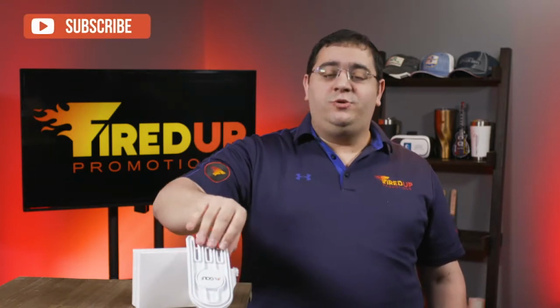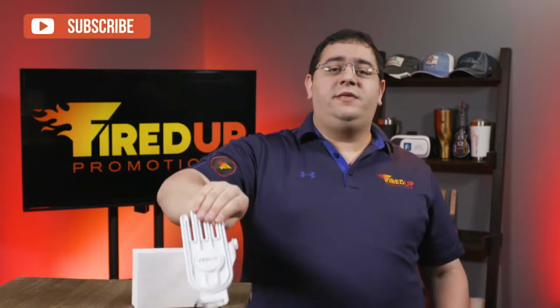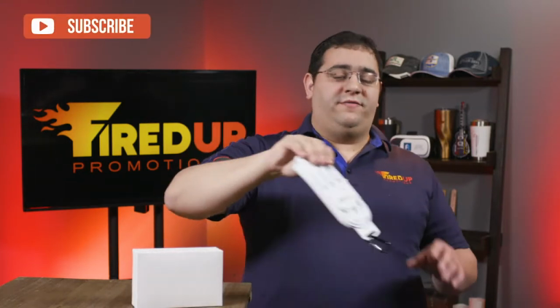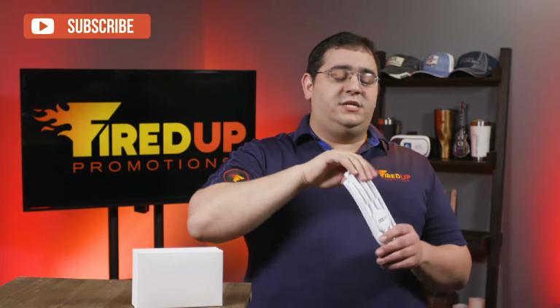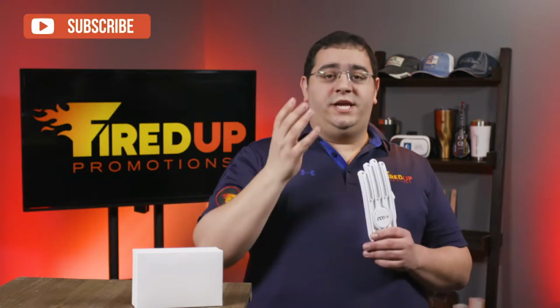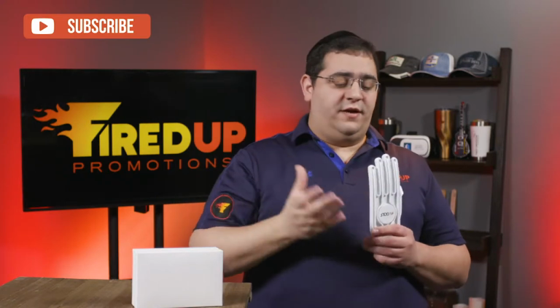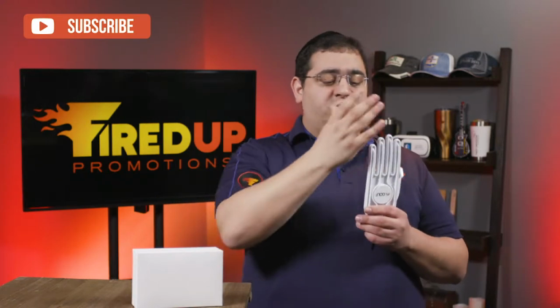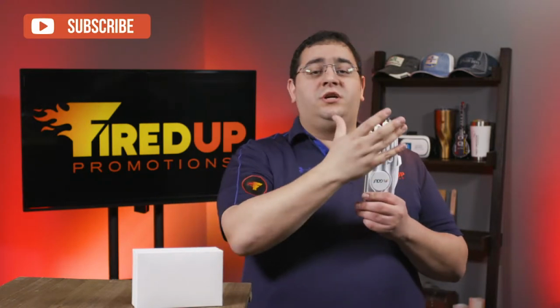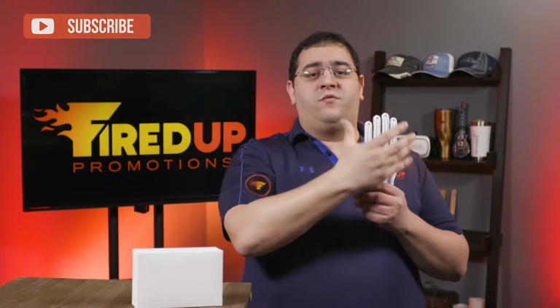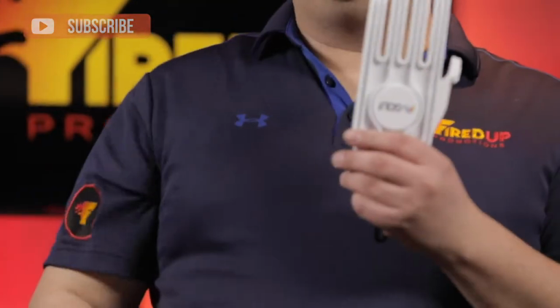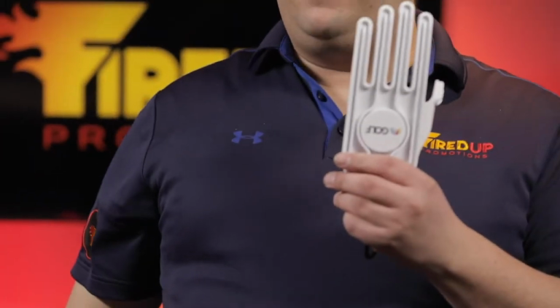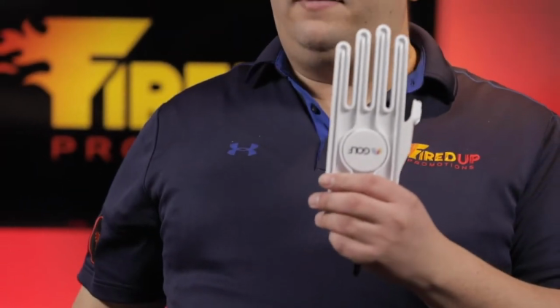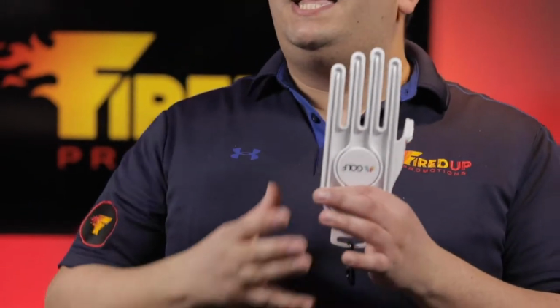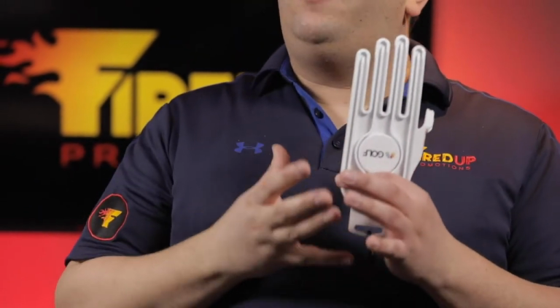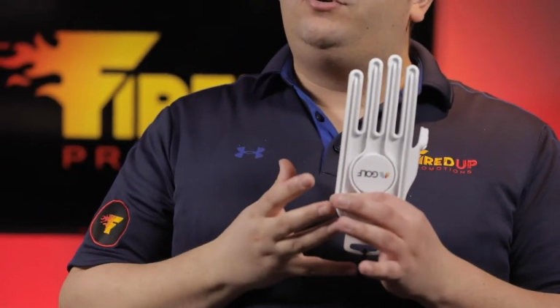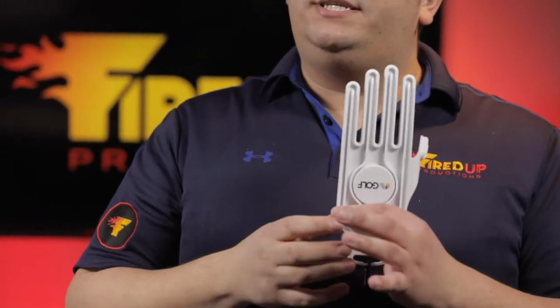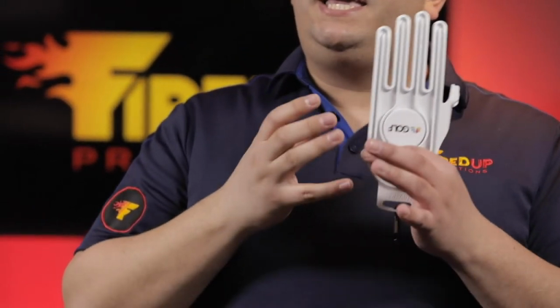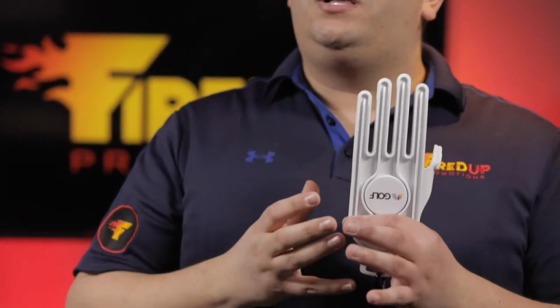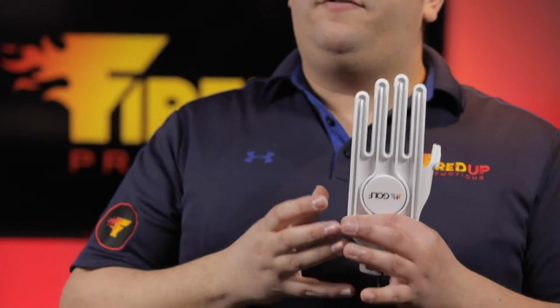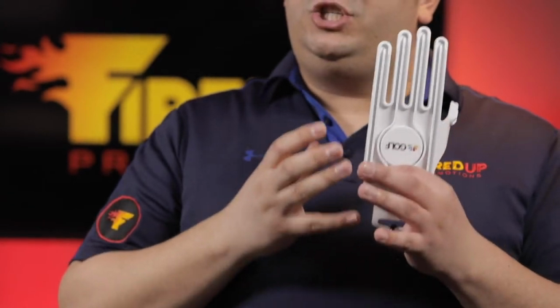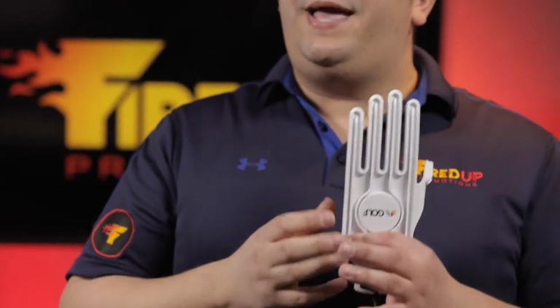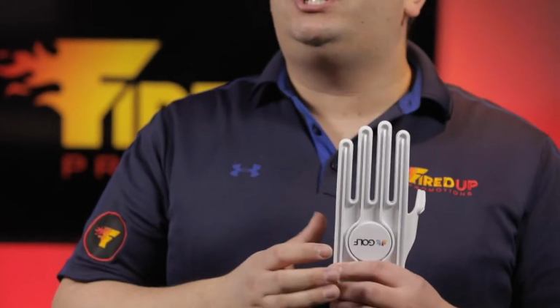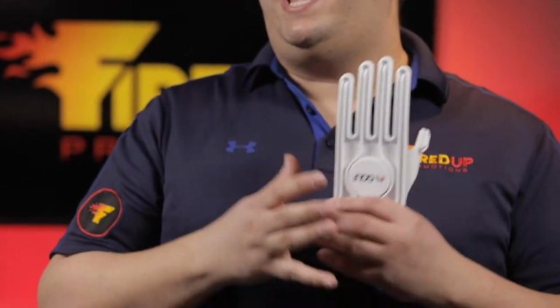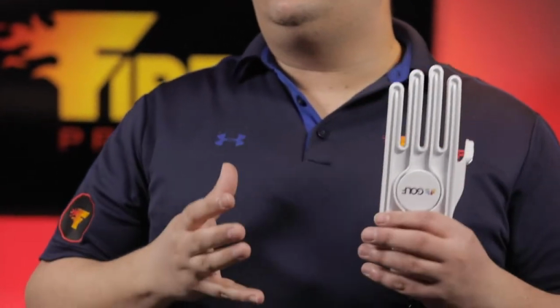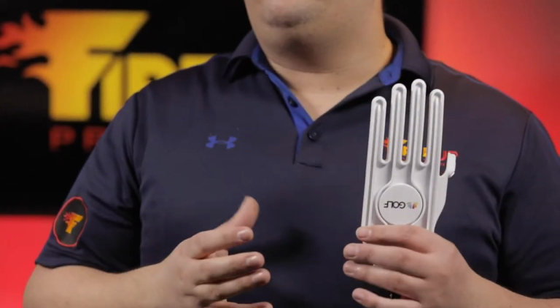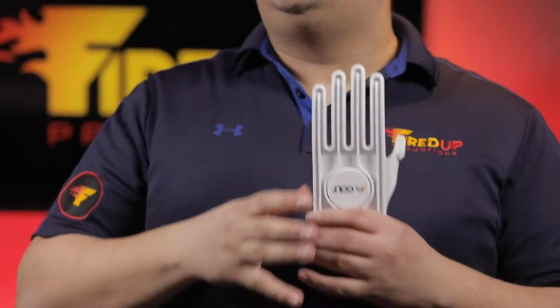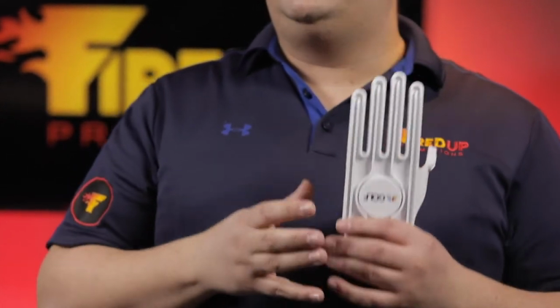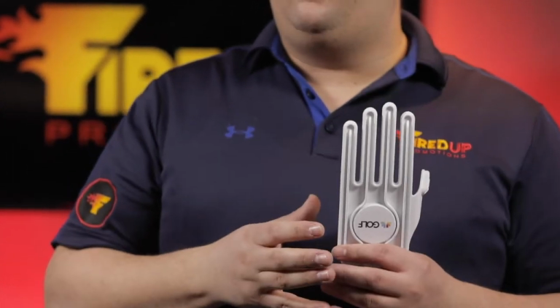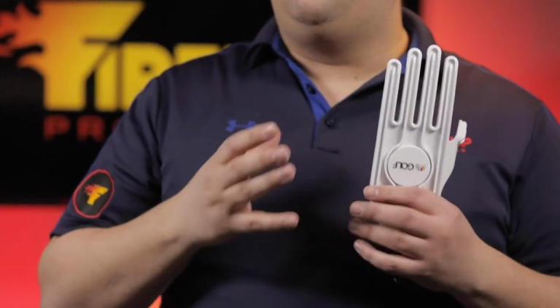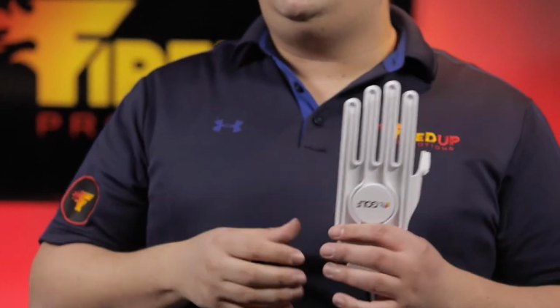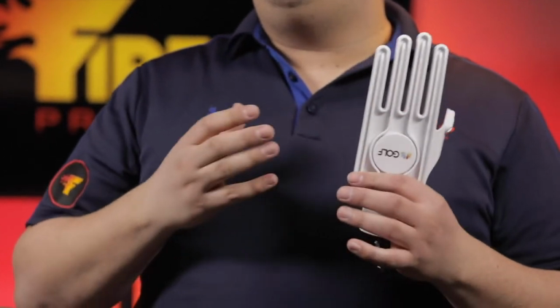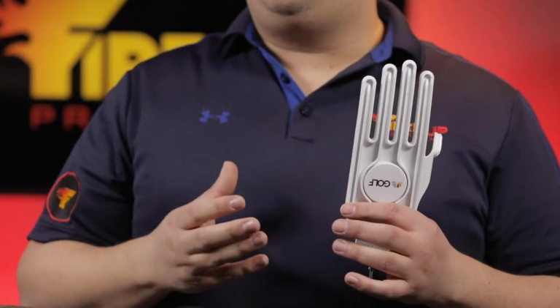You take the Glovelast, and you take your glove, and you insert the glove right on top of the Glovelast, and what that will do is keep the glove in shape and actually air out the glove so it doesn't get moist and moldy and fall apart.